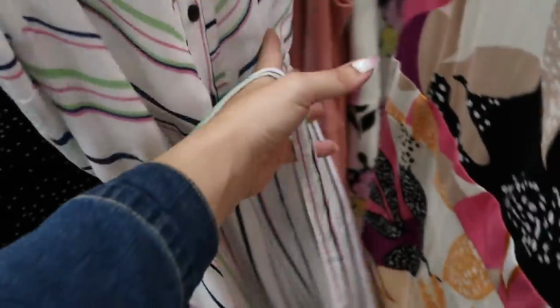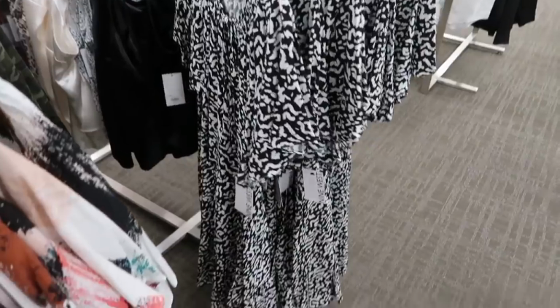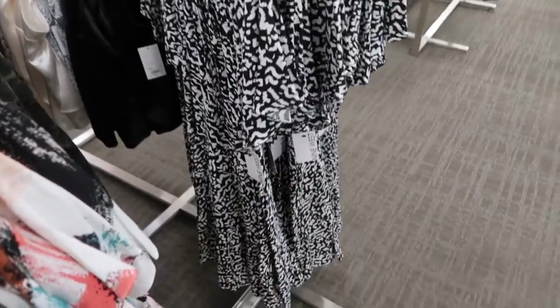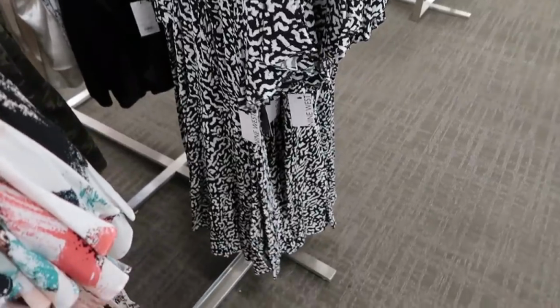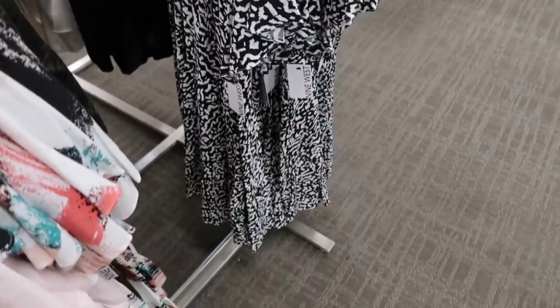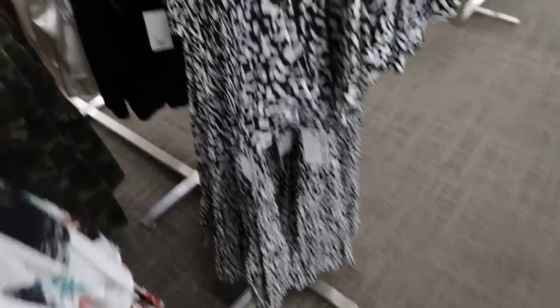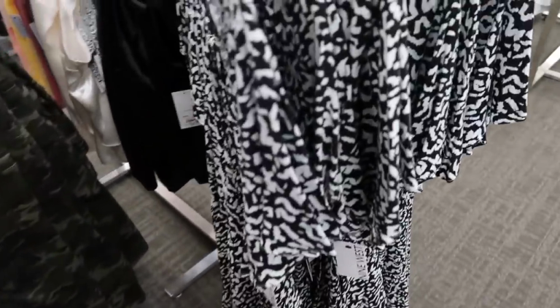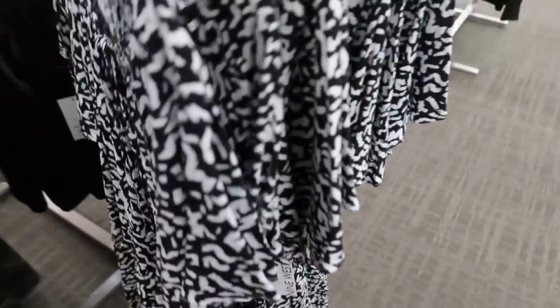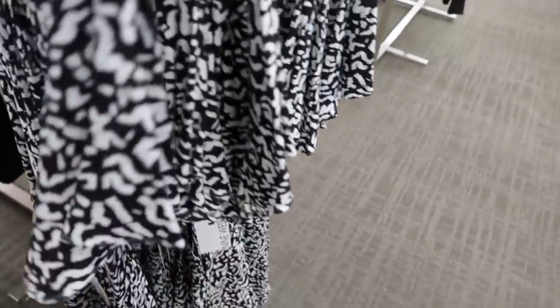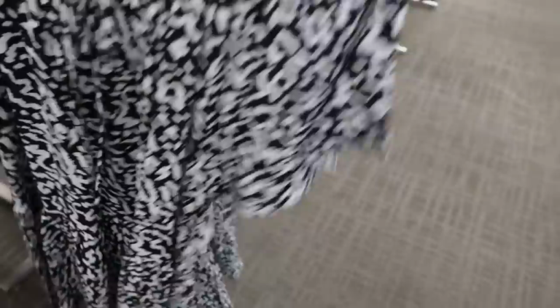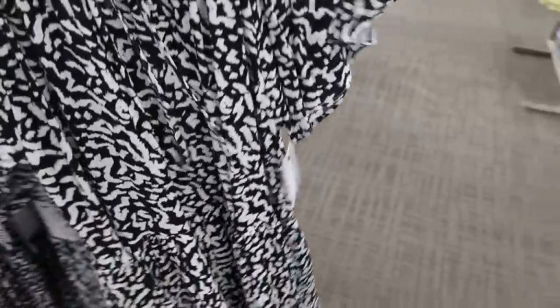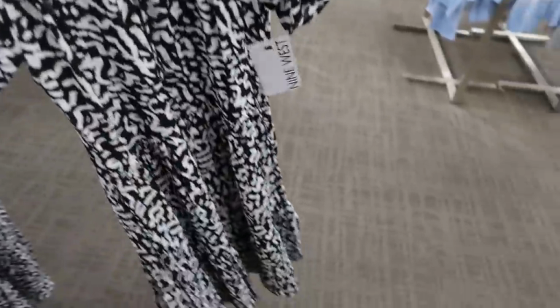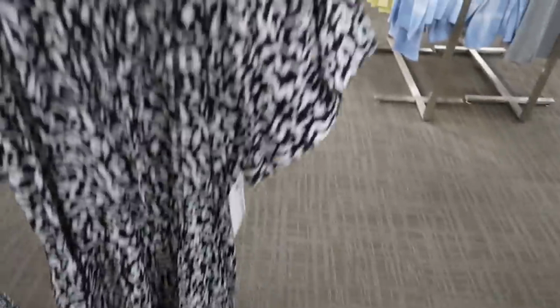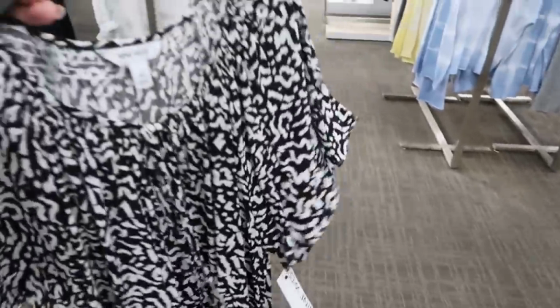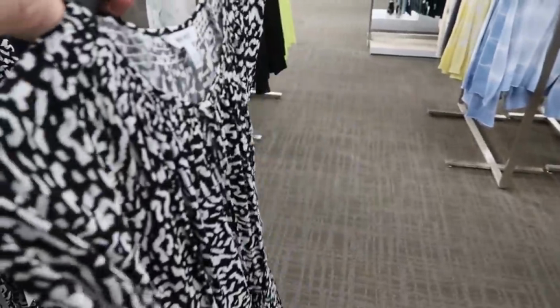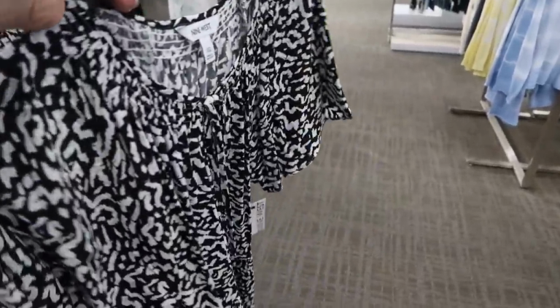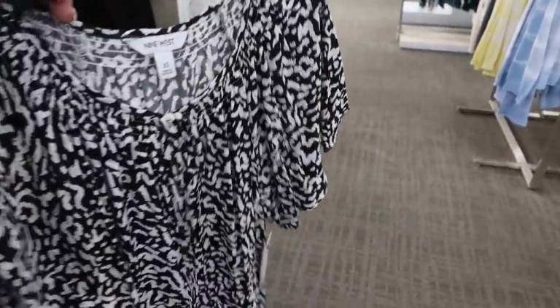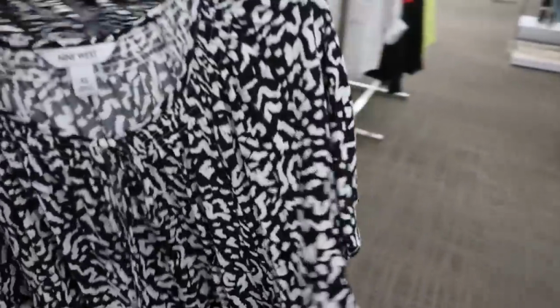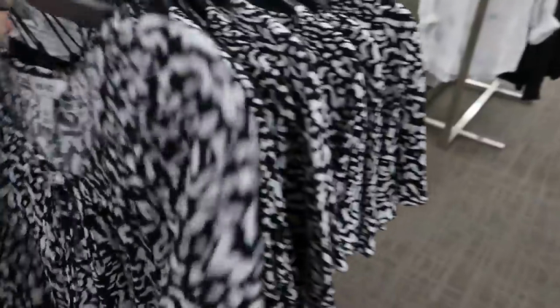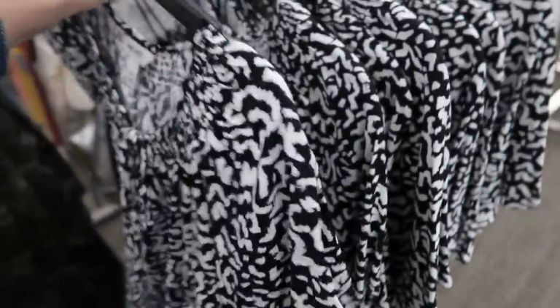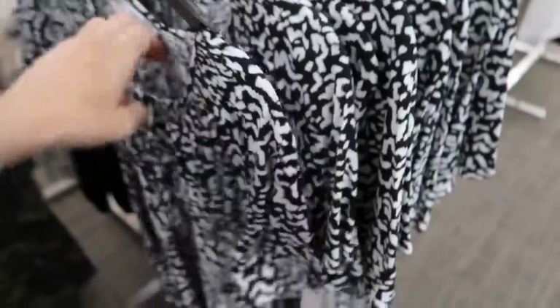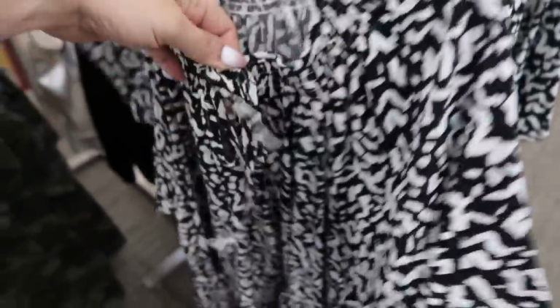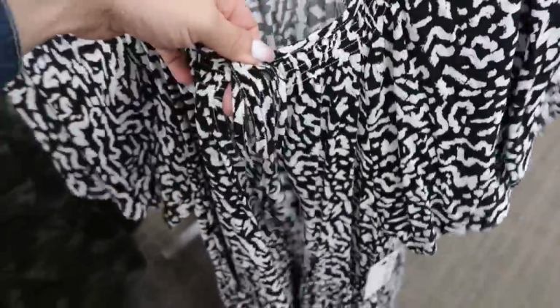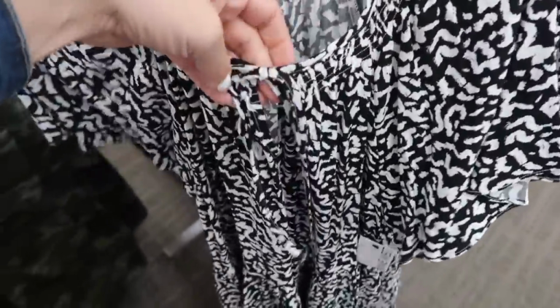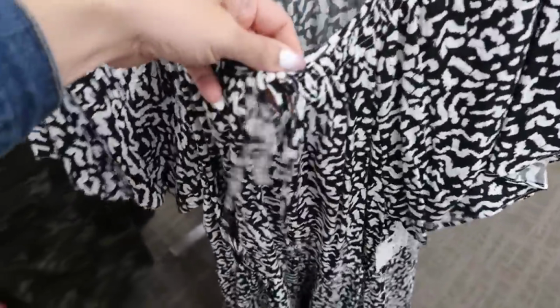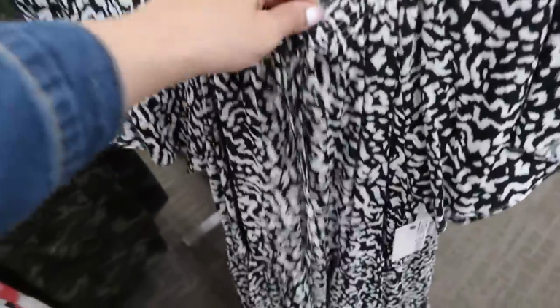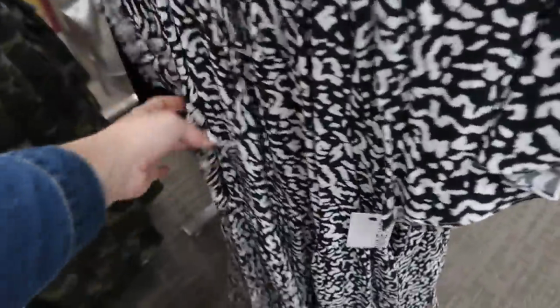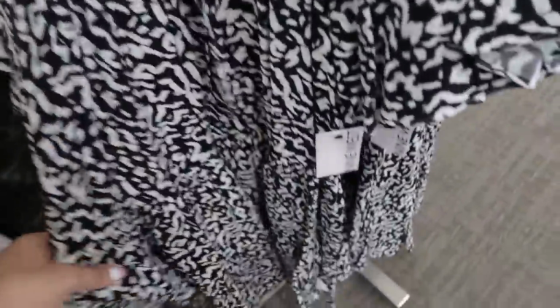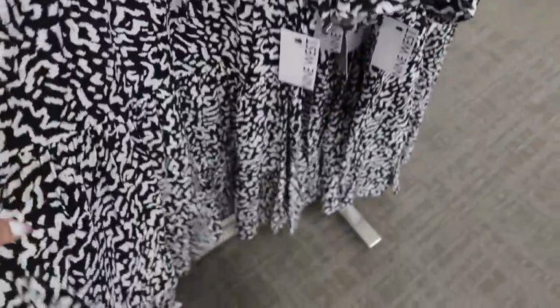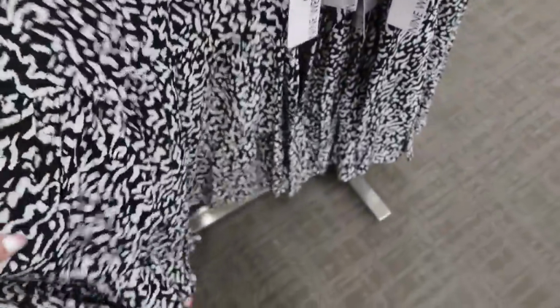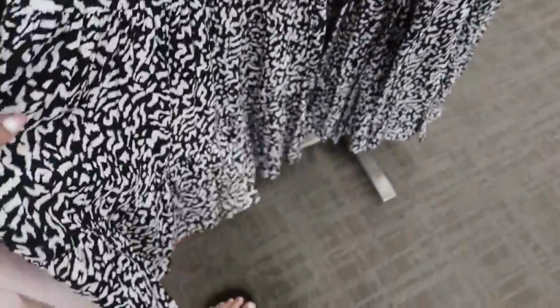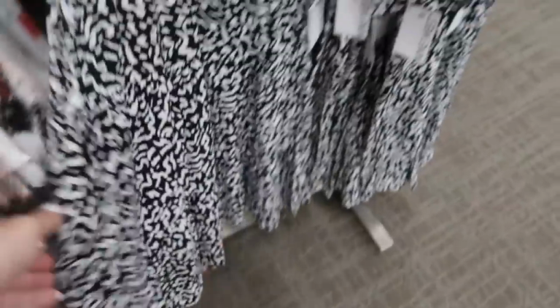From Nine West there's a little black and white tiered dress with a flutter sleeve and a little tie detail. It has a couple of tiers at the bottom and is normally $50.